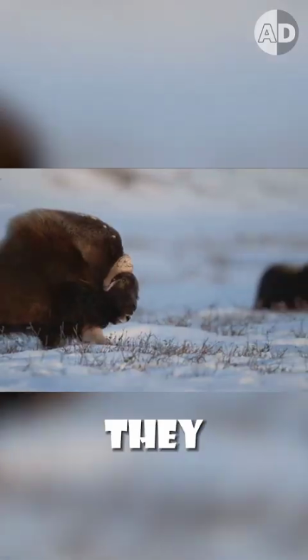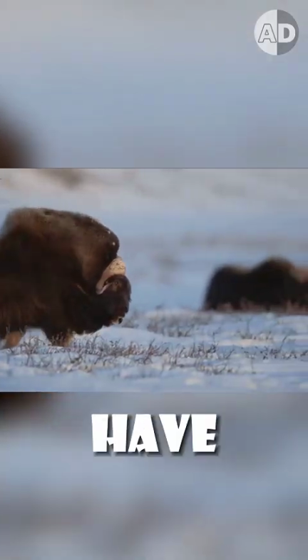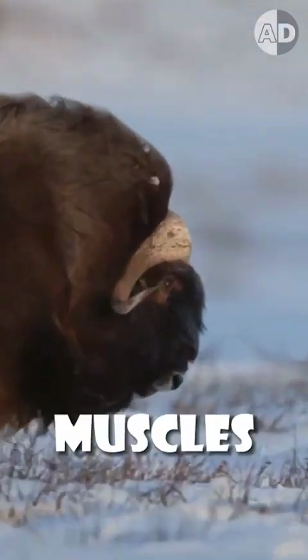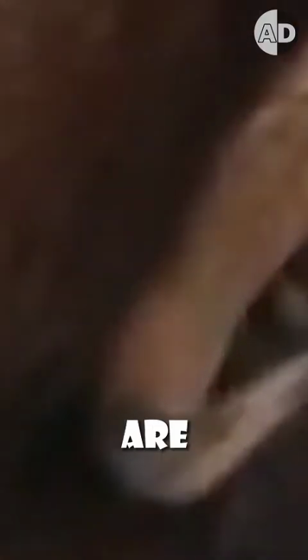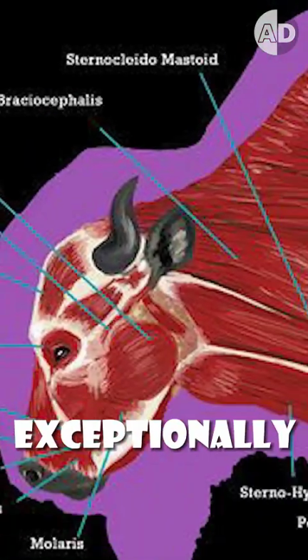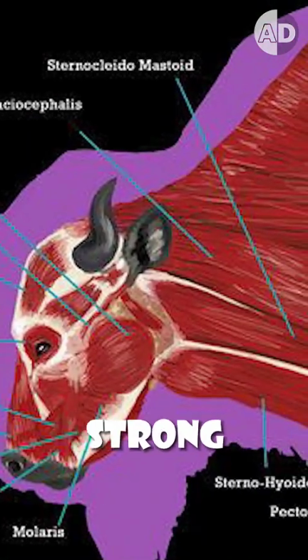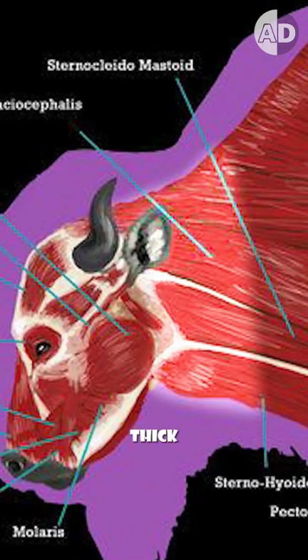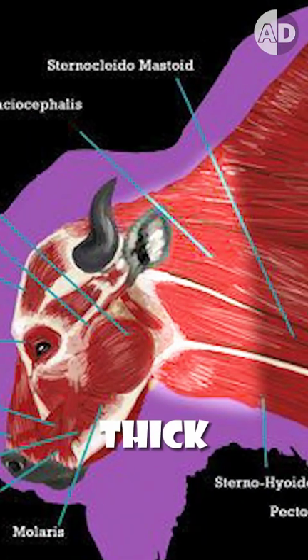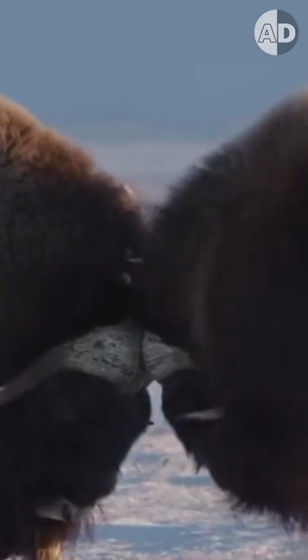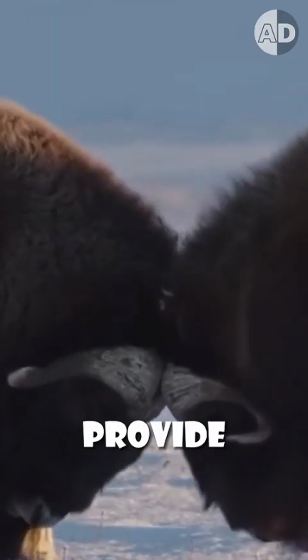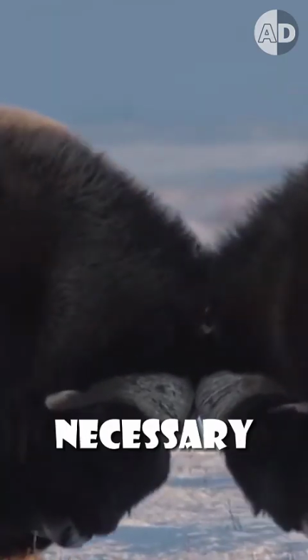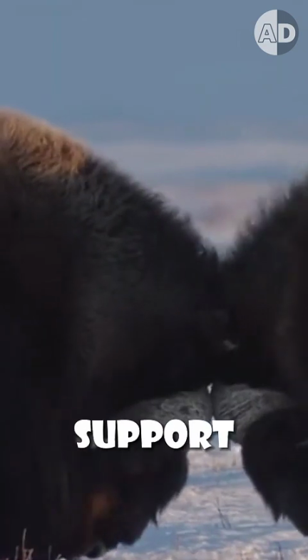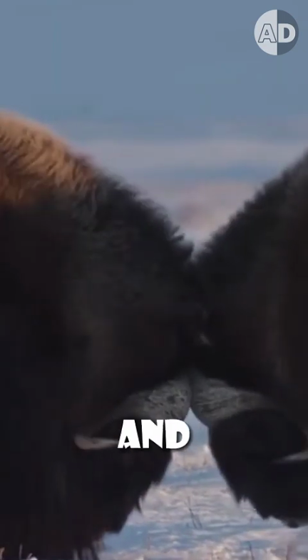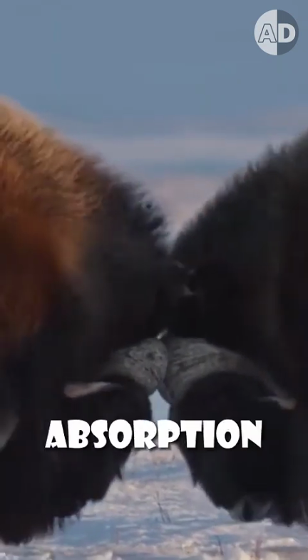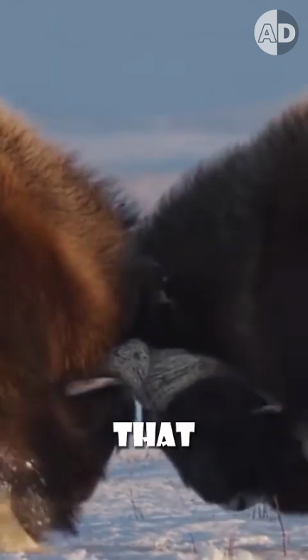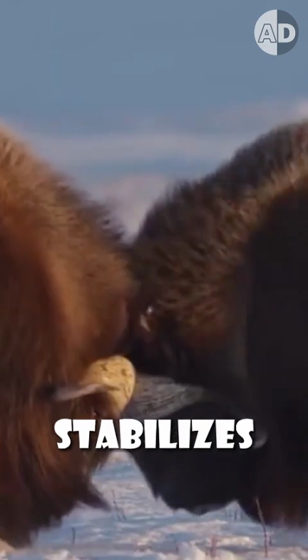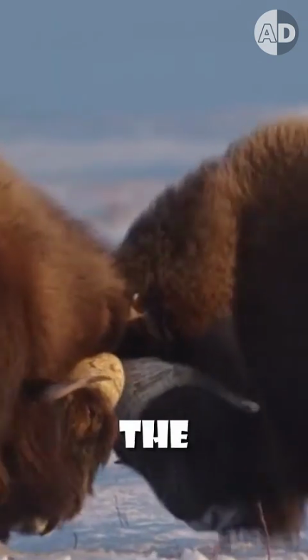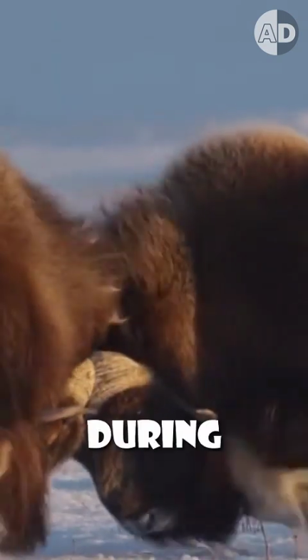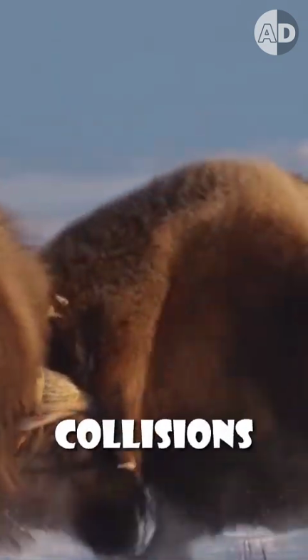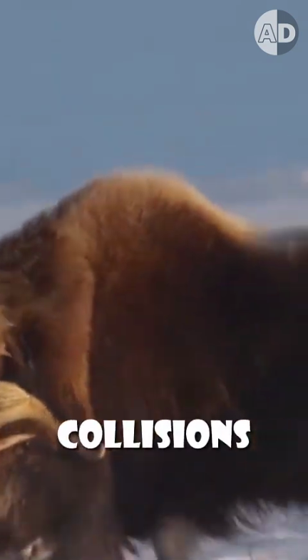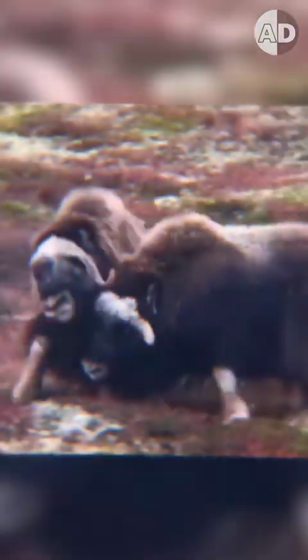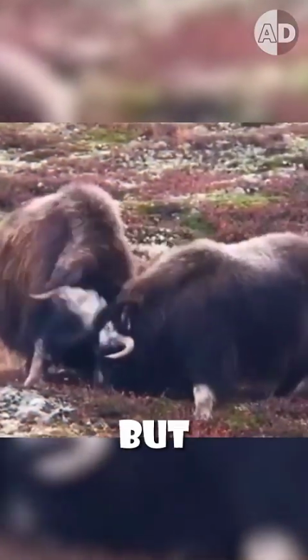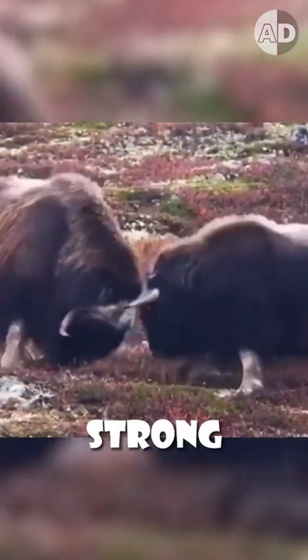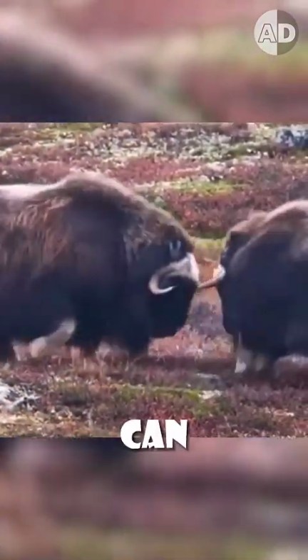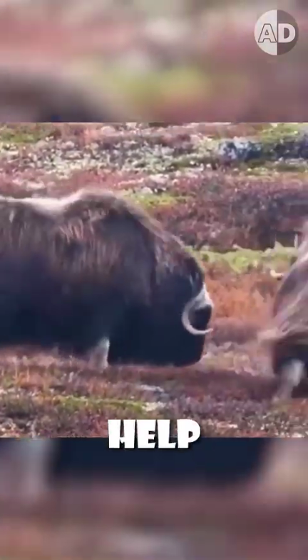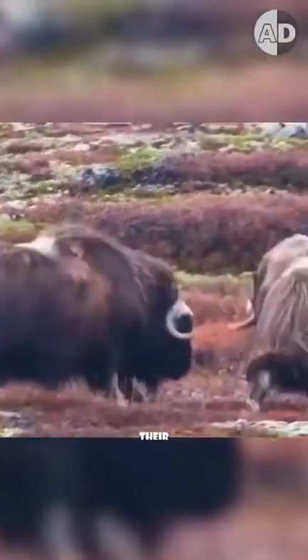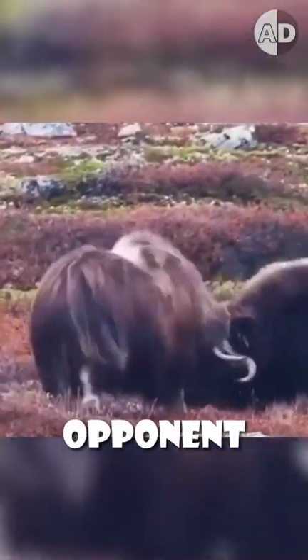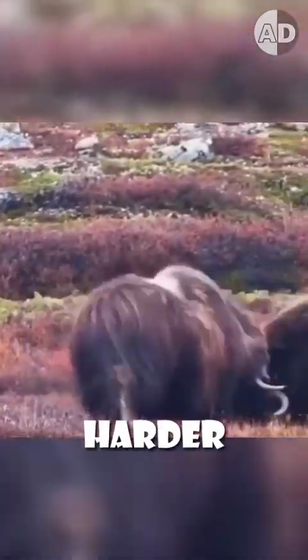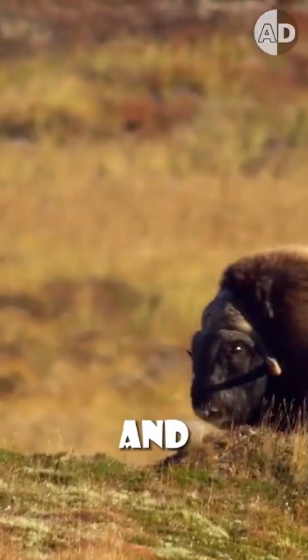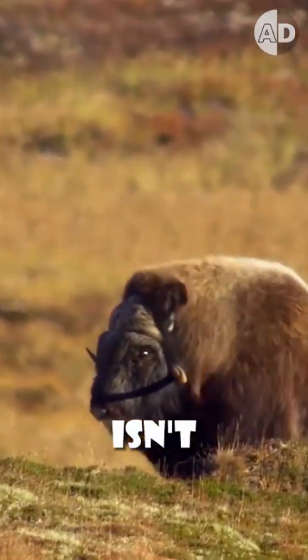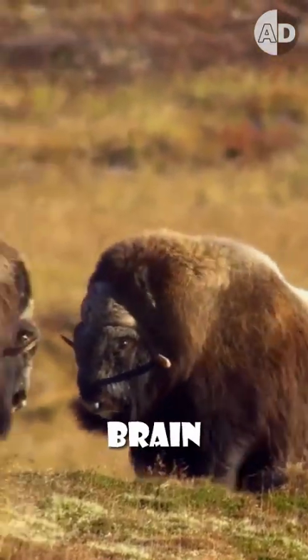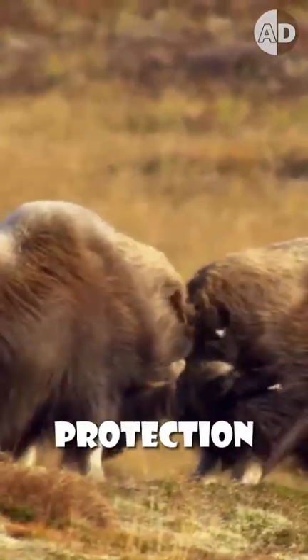They also have neck muscles that are exceptionally strong and thick and can provide necessary support and shock absorption that stabilizes the head during collisions. But the strong neck can only help them hit their opponent harder and isn't enough for brain protection.